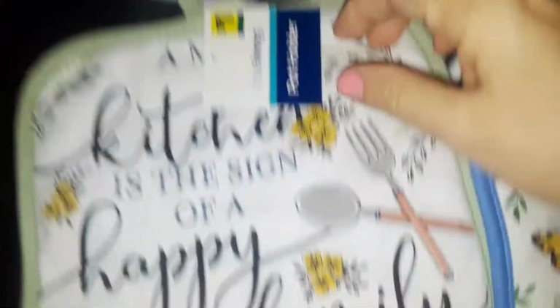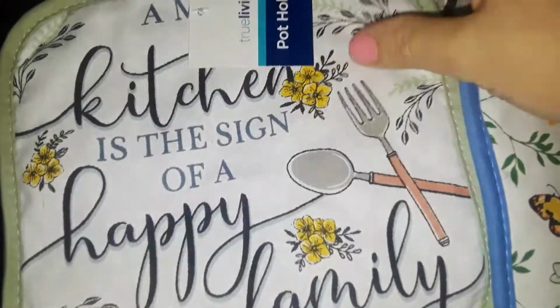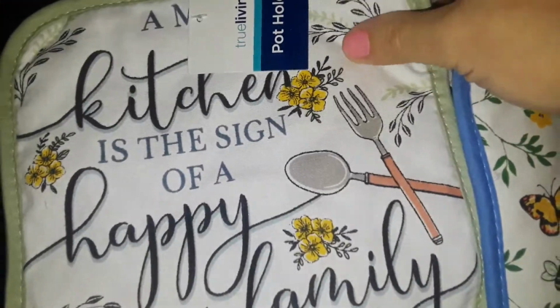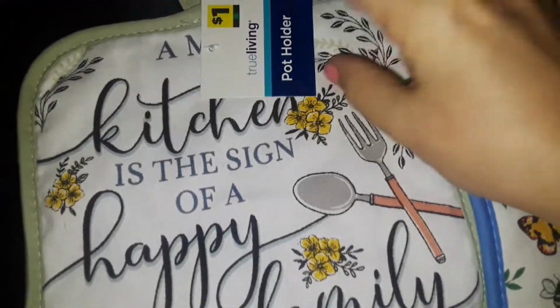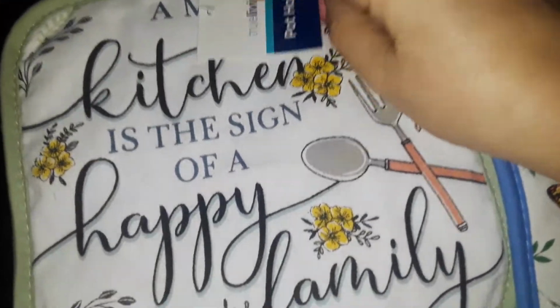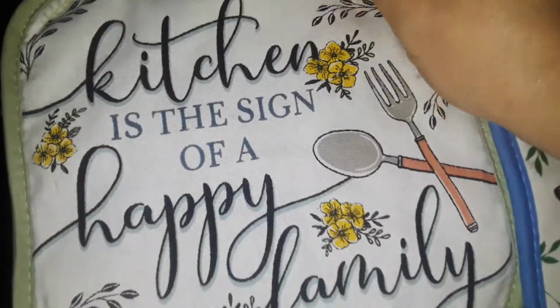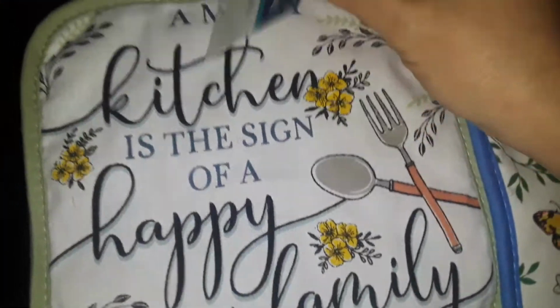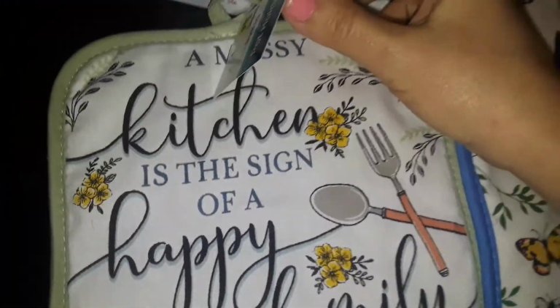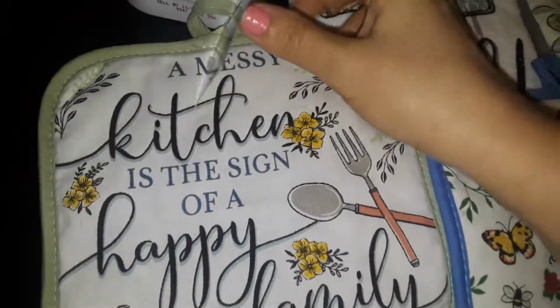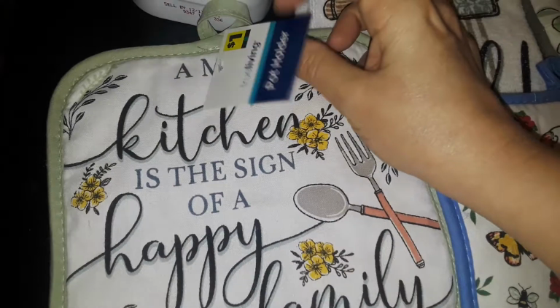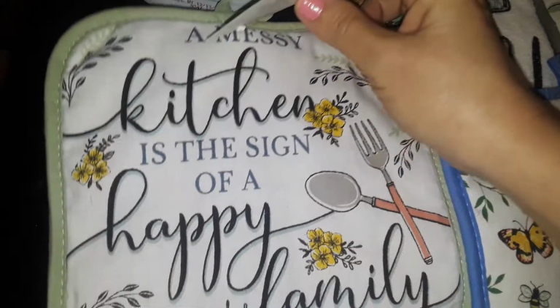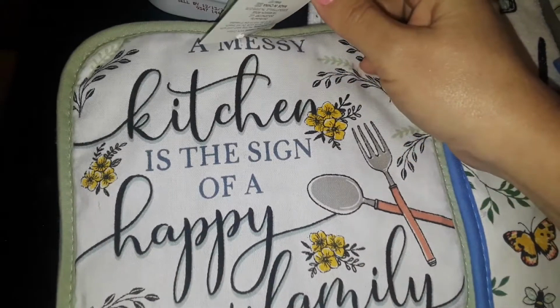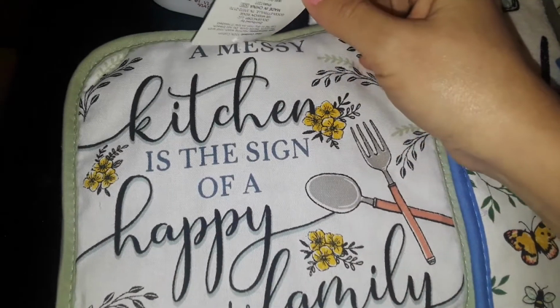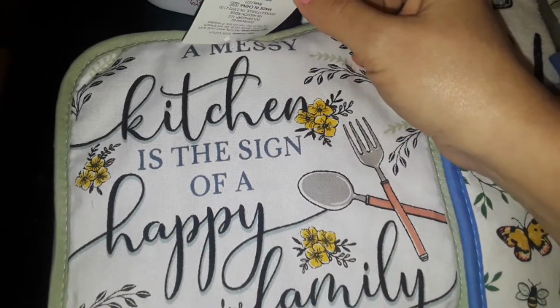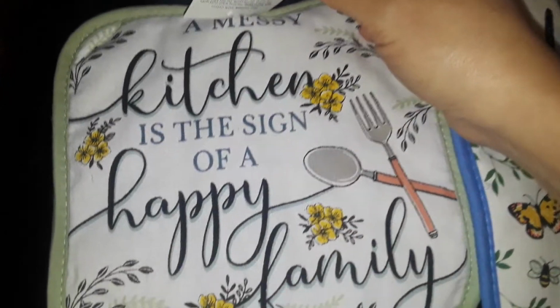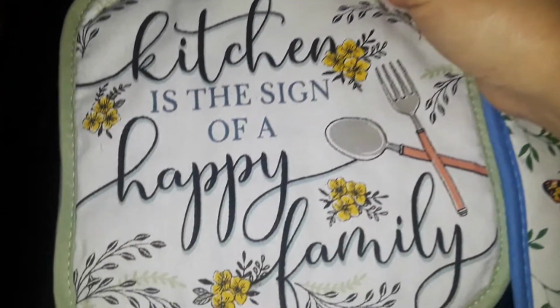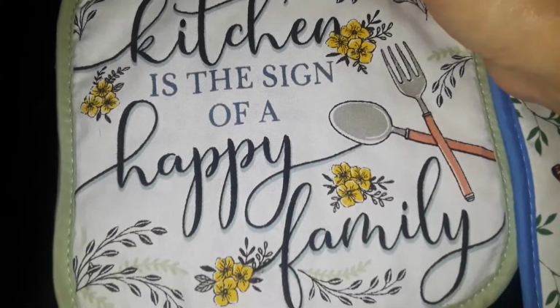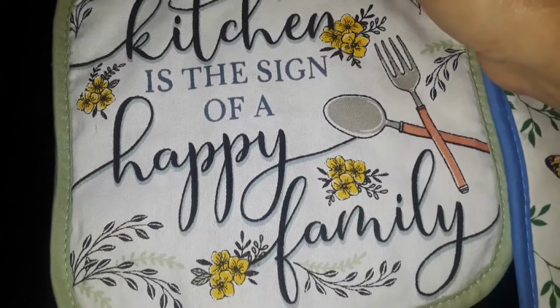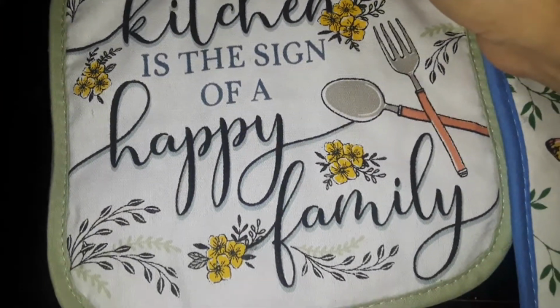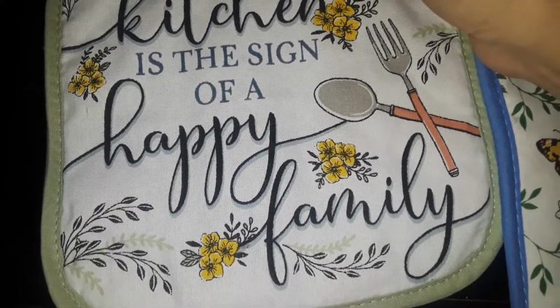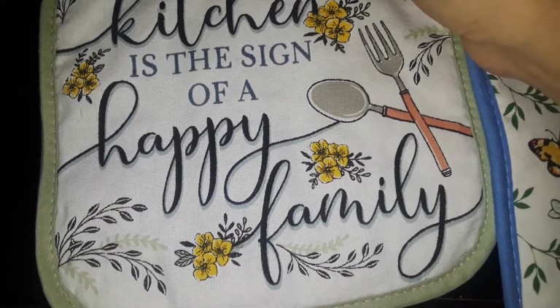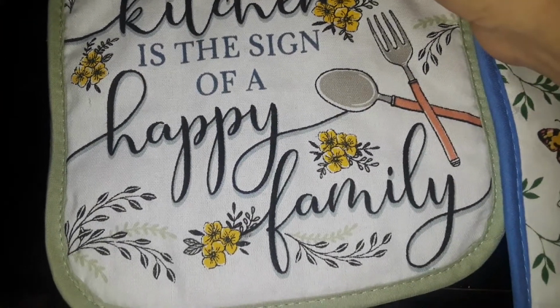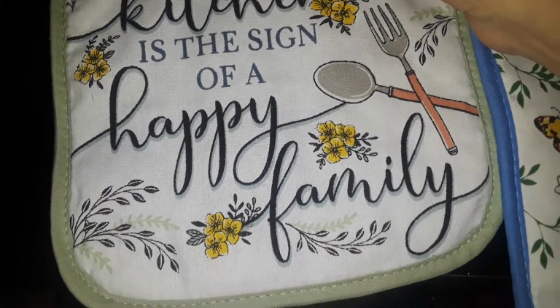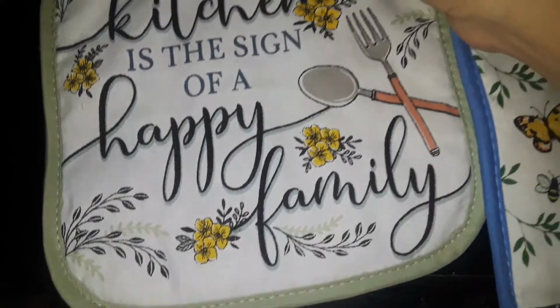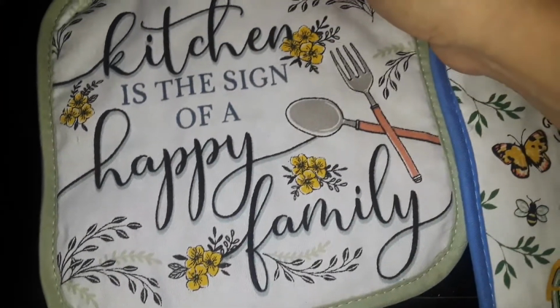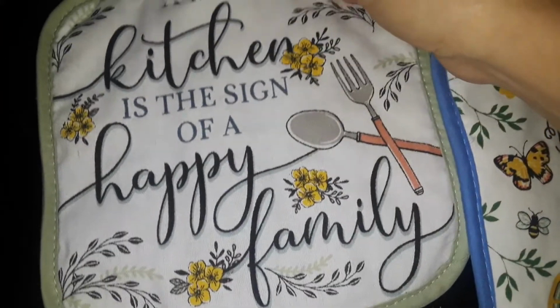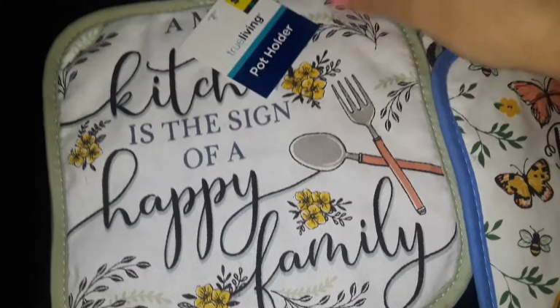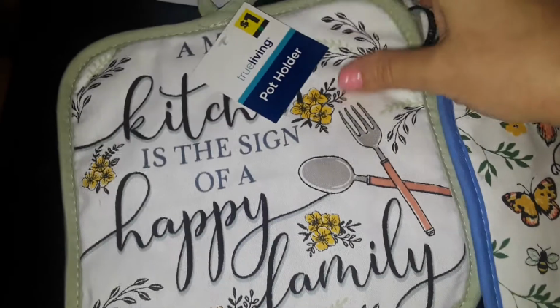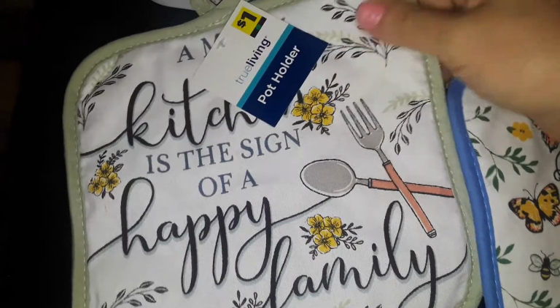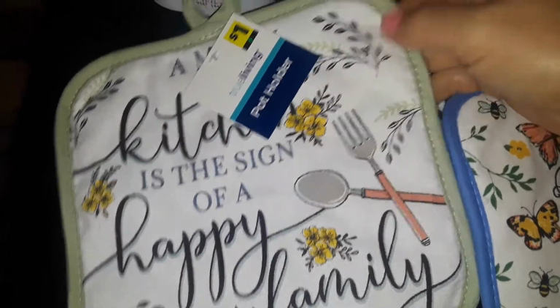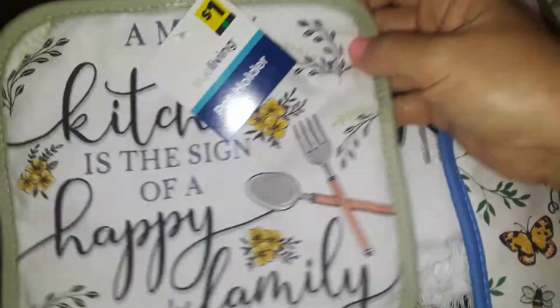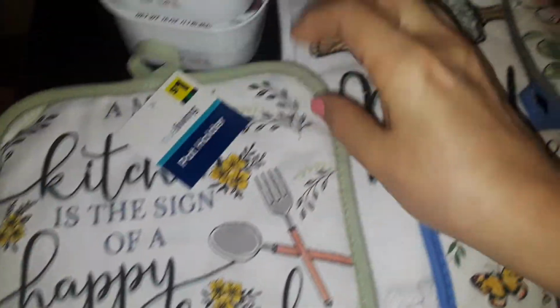Then I found this really nice, cute pot holder. It says, 'A messy kitchen is the sign of a happy family,' and I just like the pattern of it.